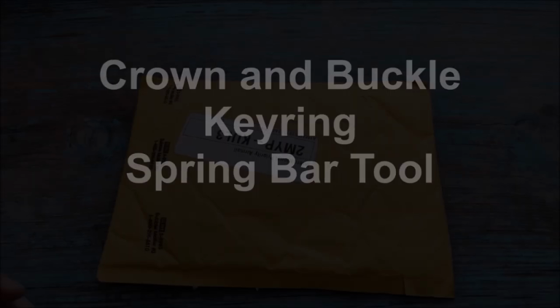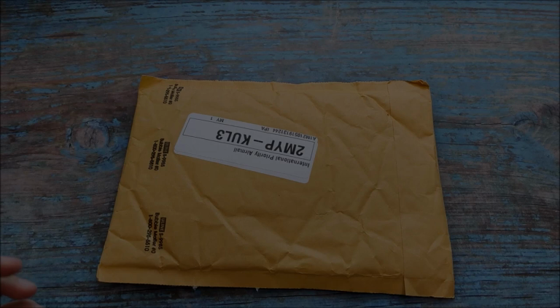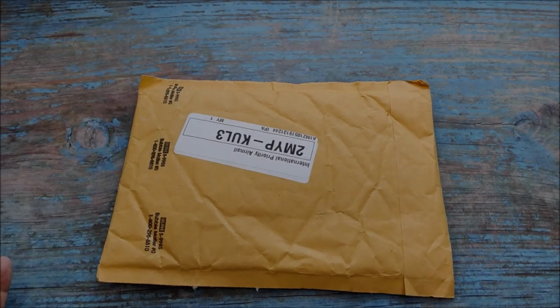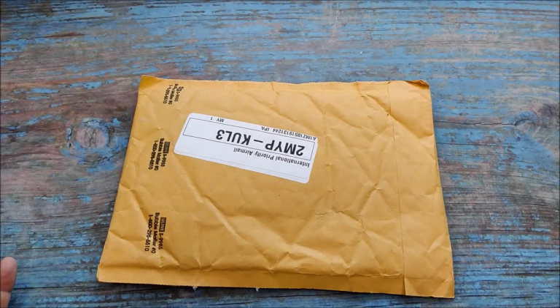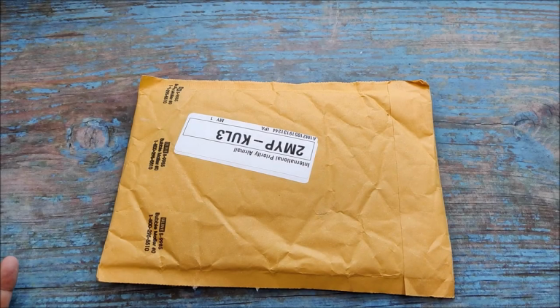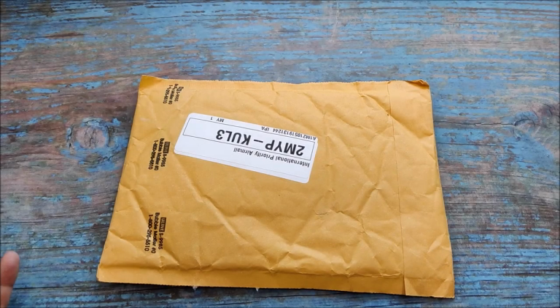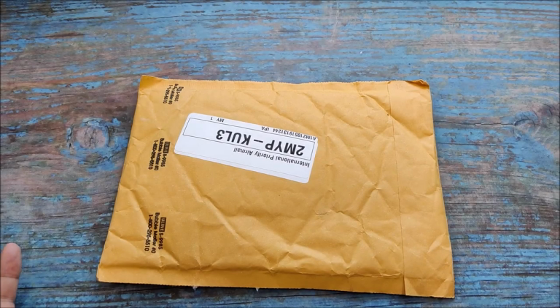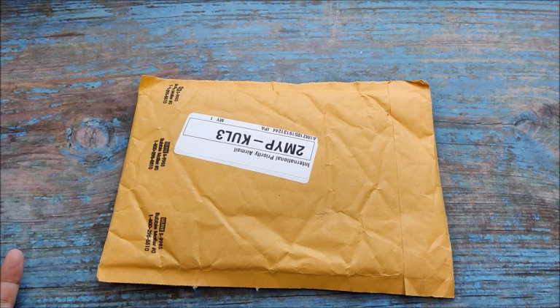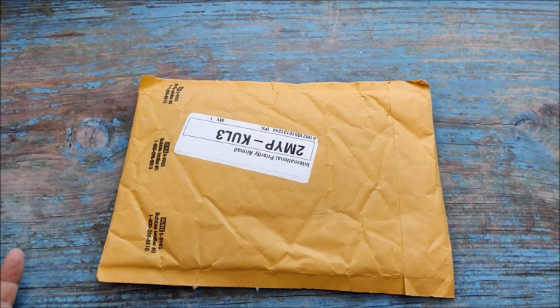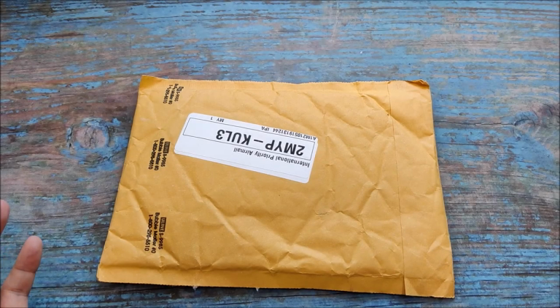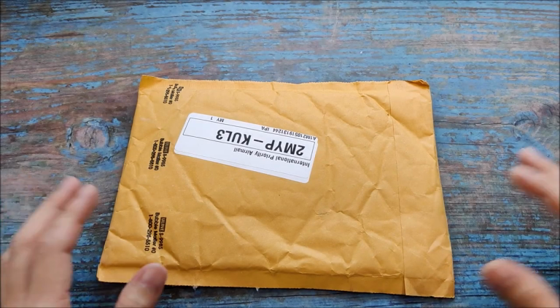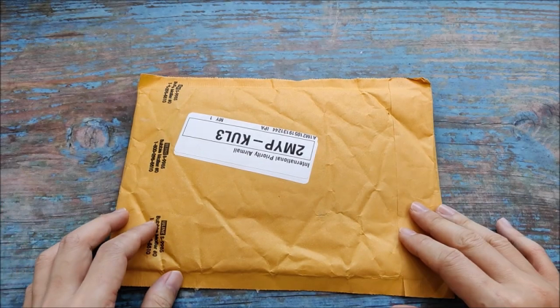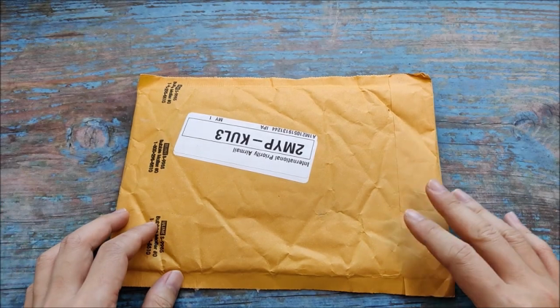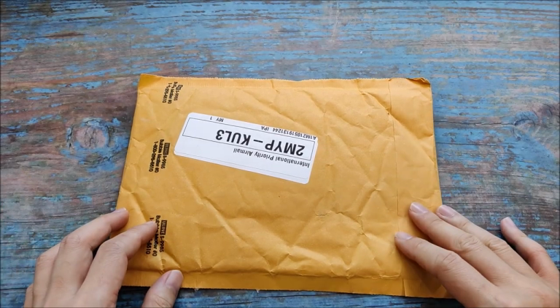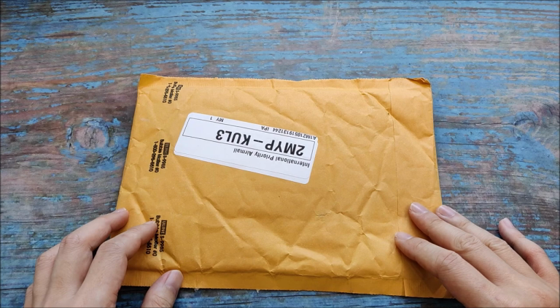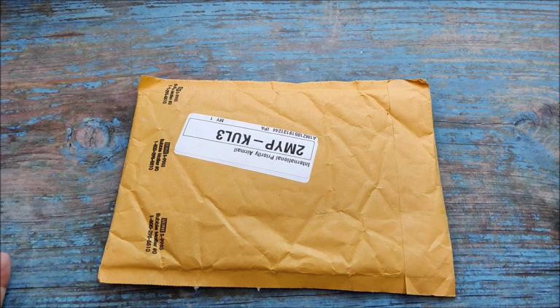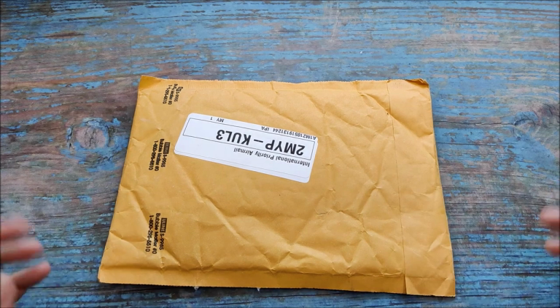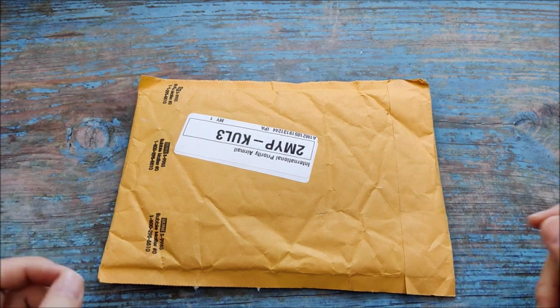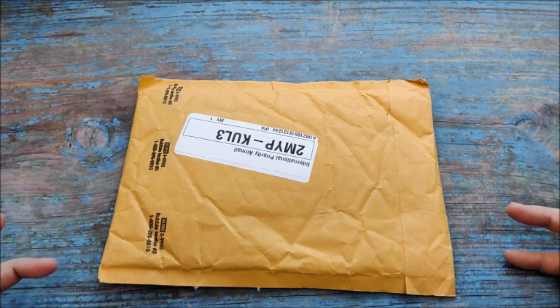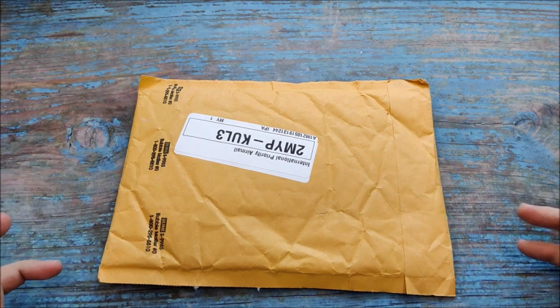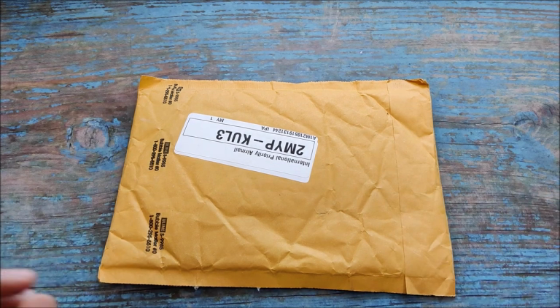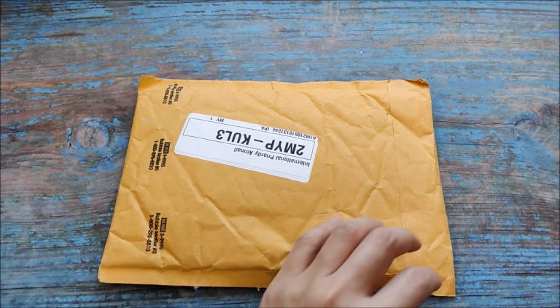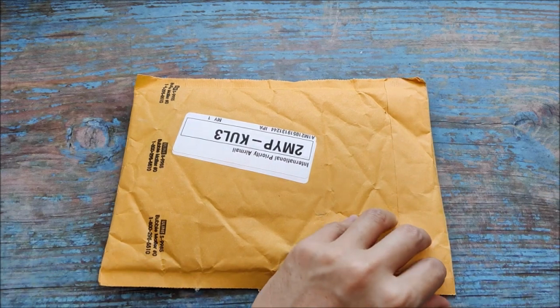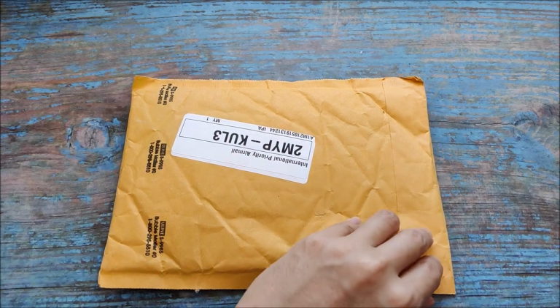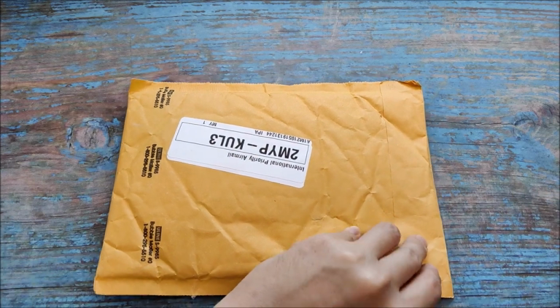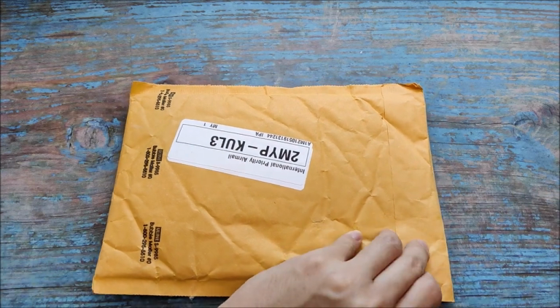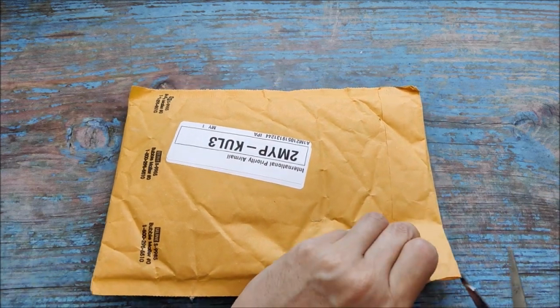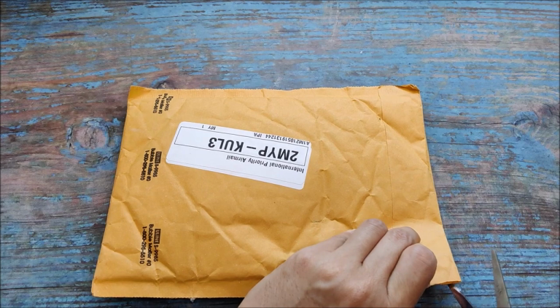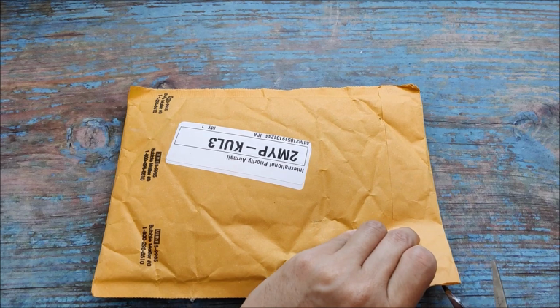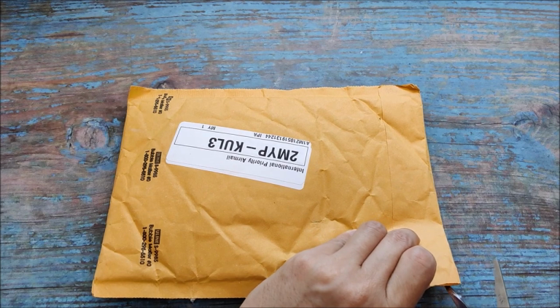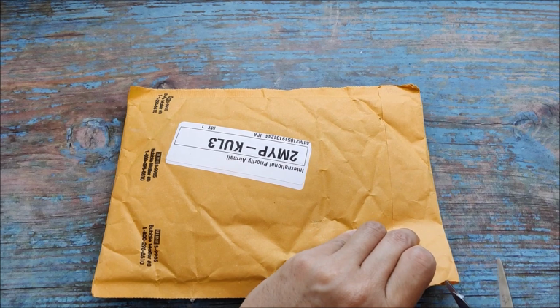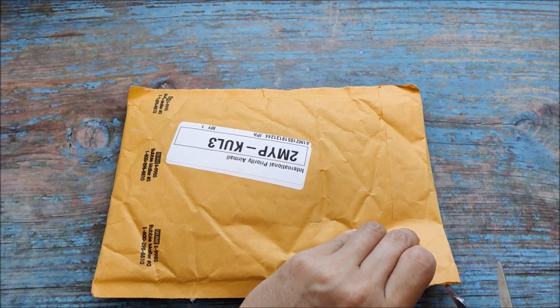Hello everybody and welcome to the channel. Hopefully this is going to be a short video because I have a quick unboxing of not a watch and not a strap, but something that we always use. So let's open this up.